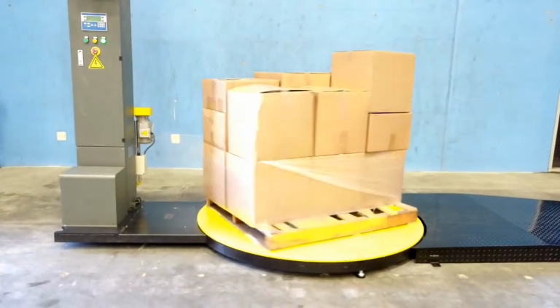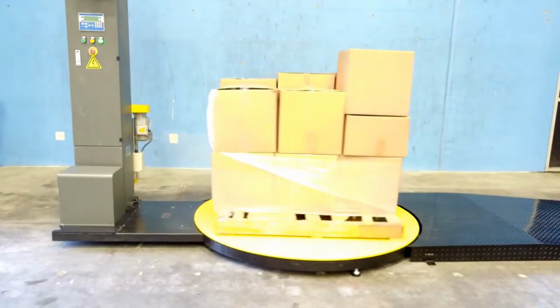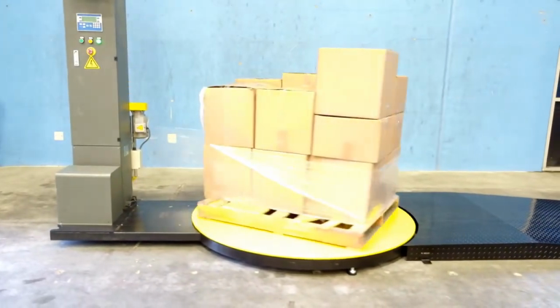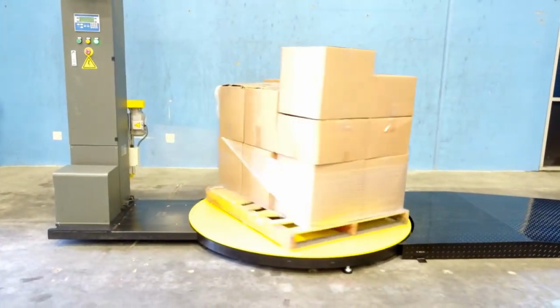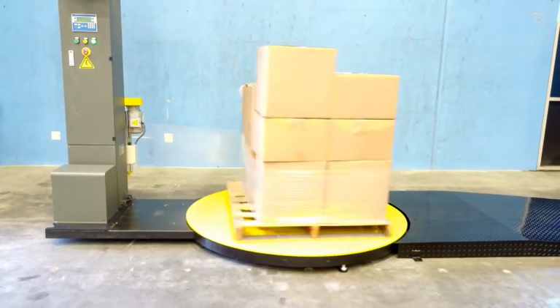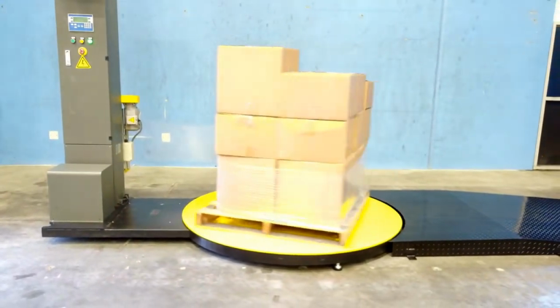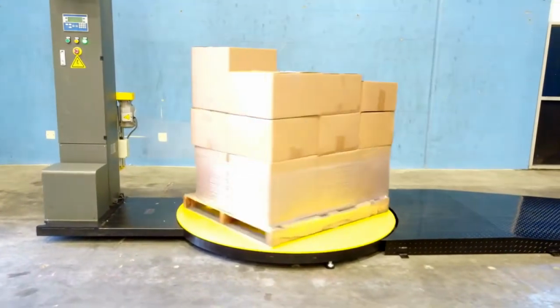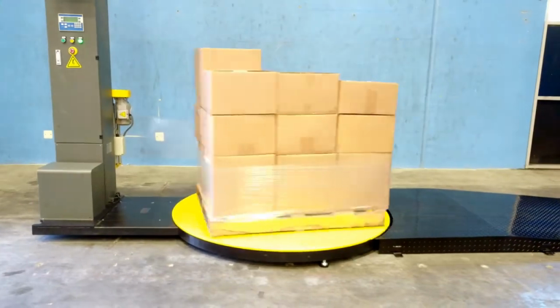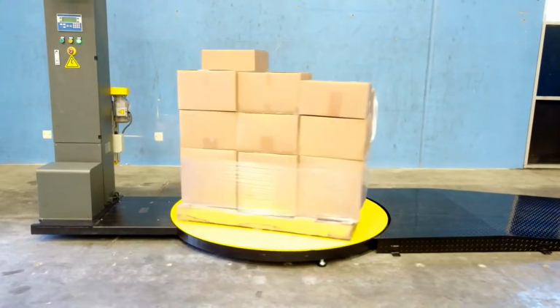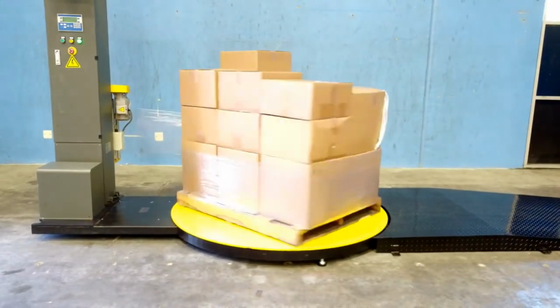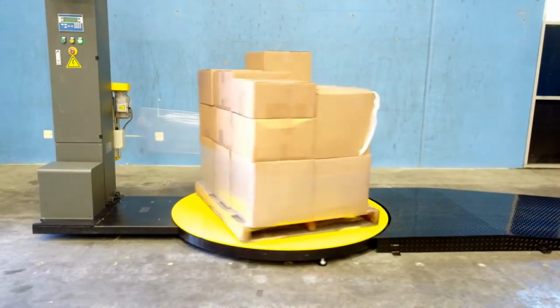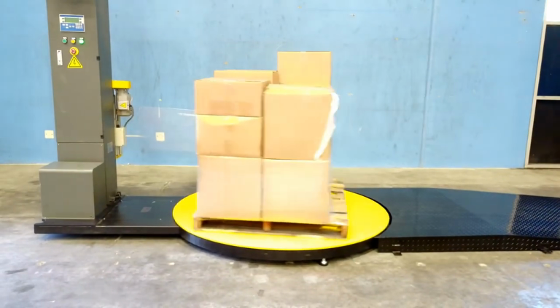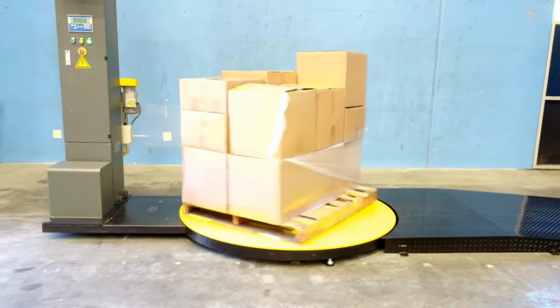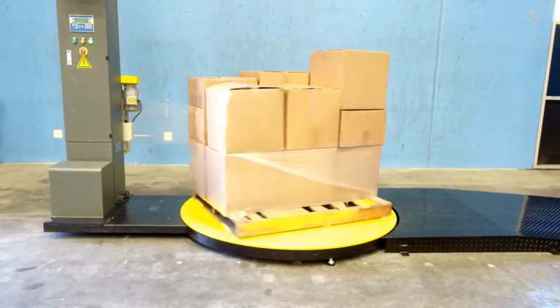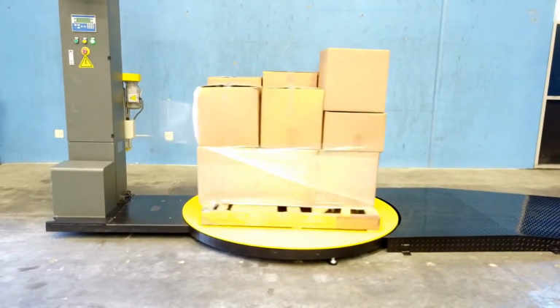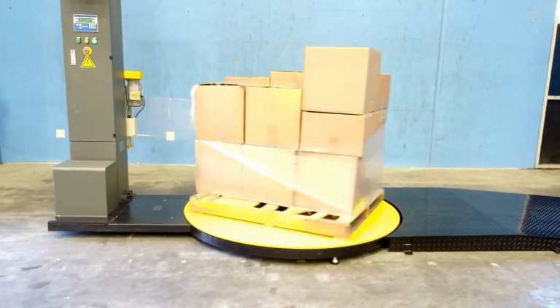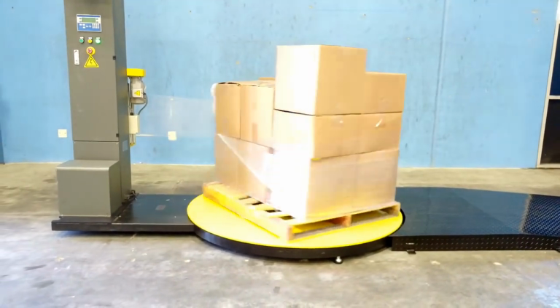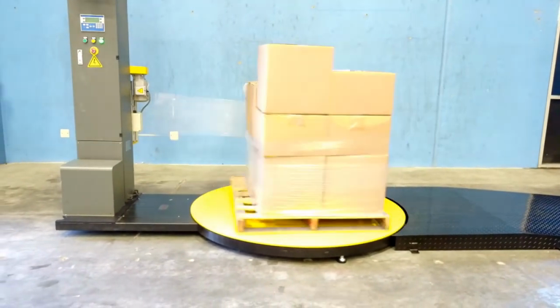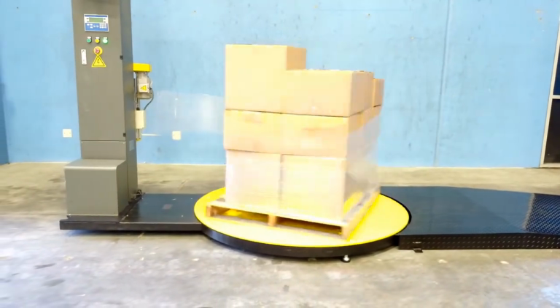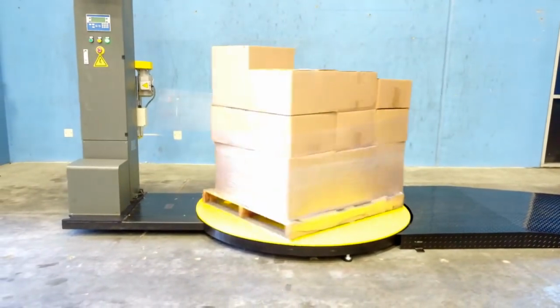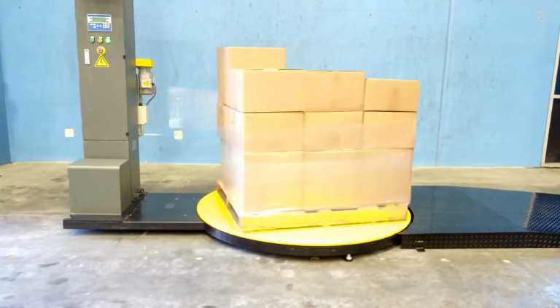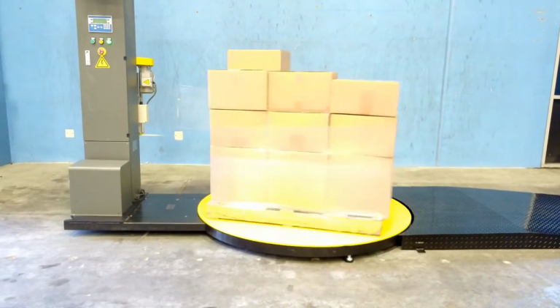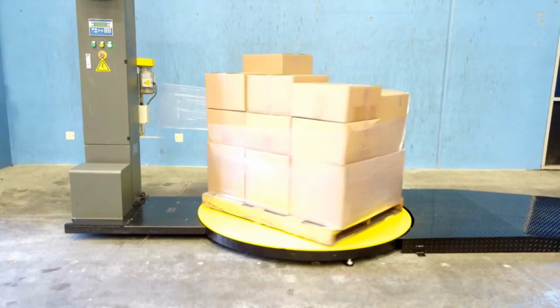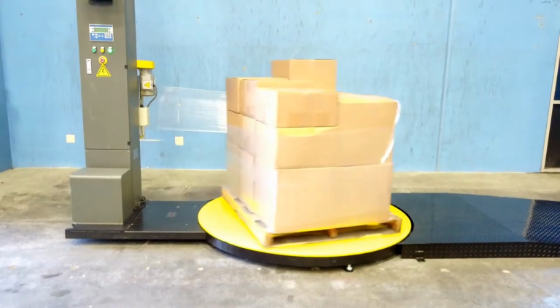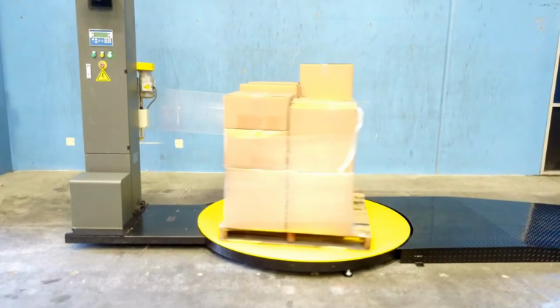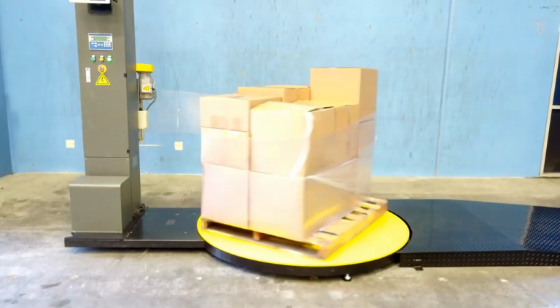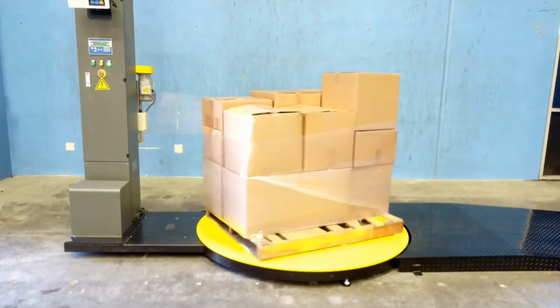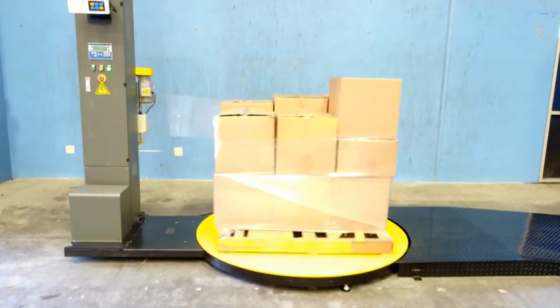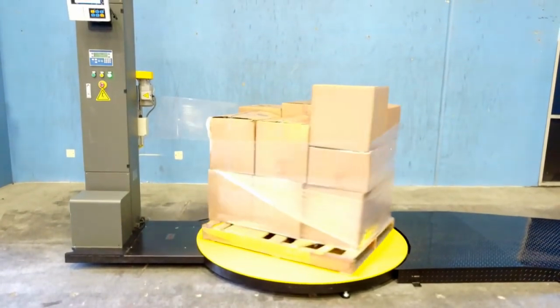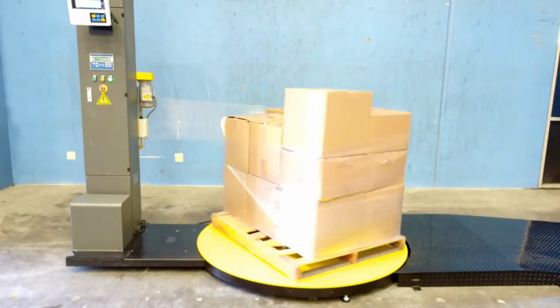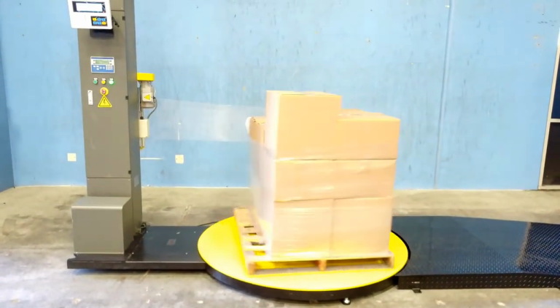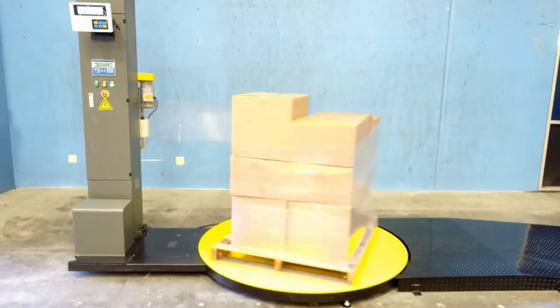With a height of 9 feet, you'll be able to wrap taller pallets with no problem. Furthermore, the turntable has a diameter of 58 inches. Such space will give you plenty of room for standard pallets or bigger.